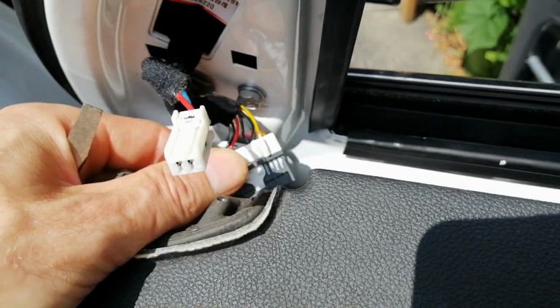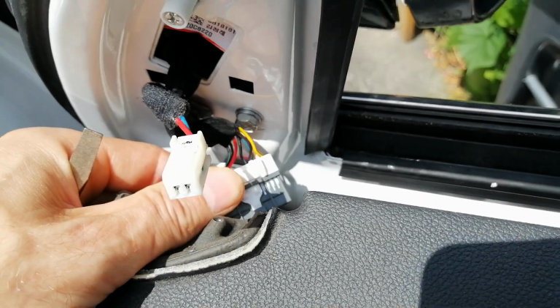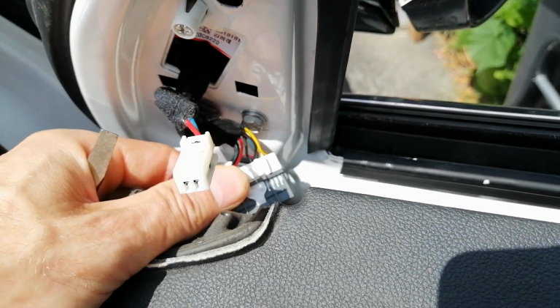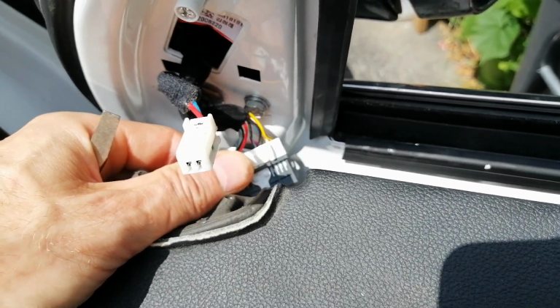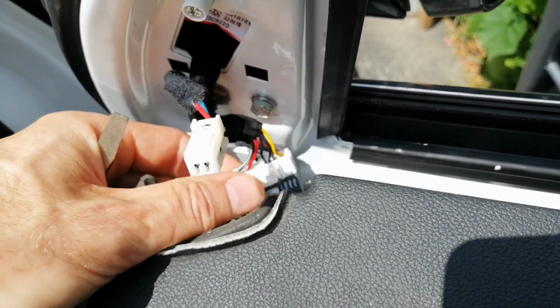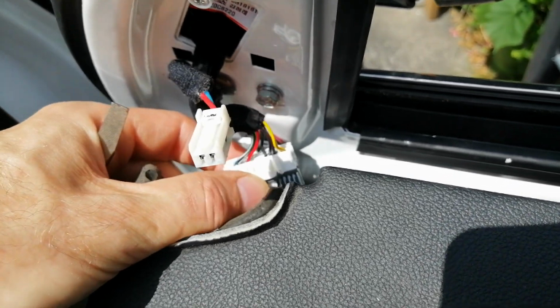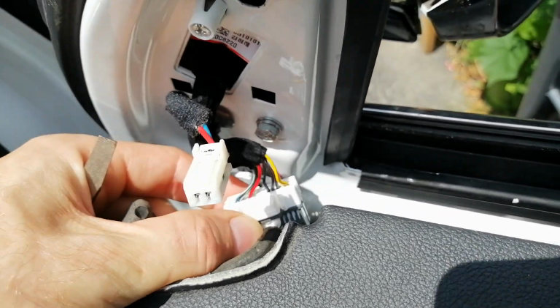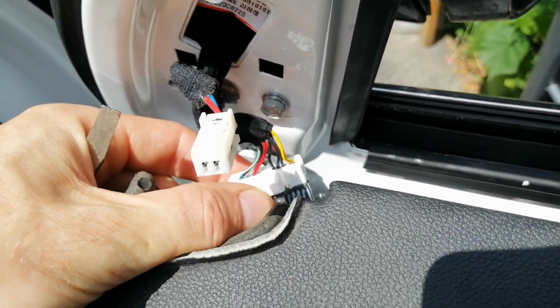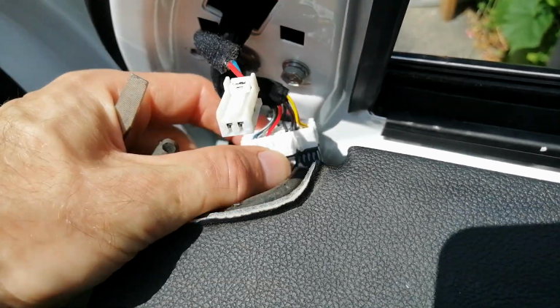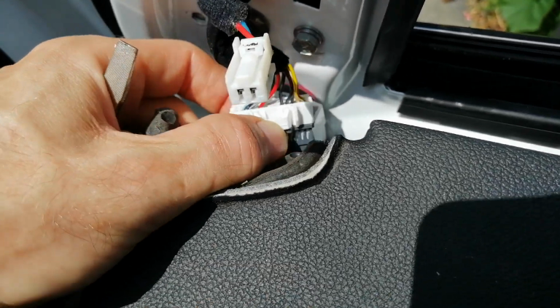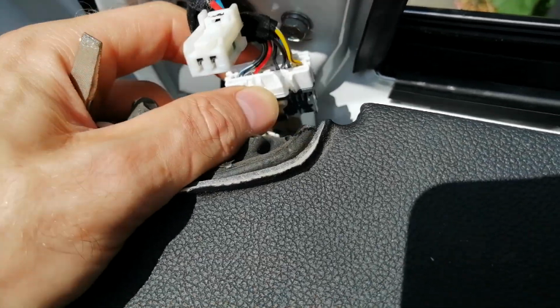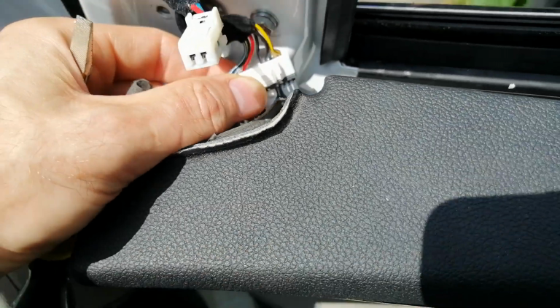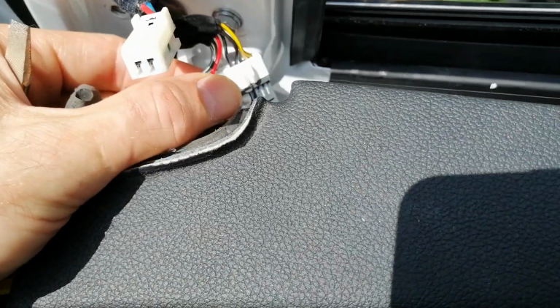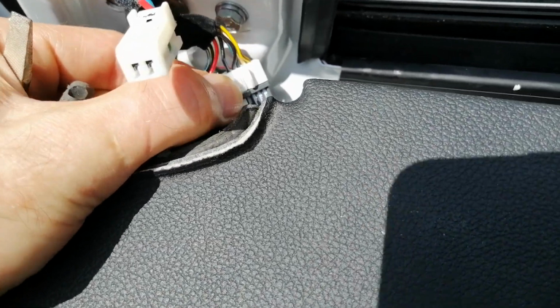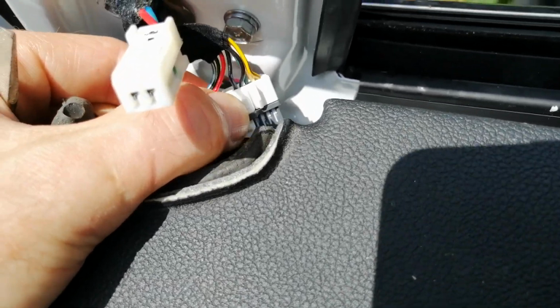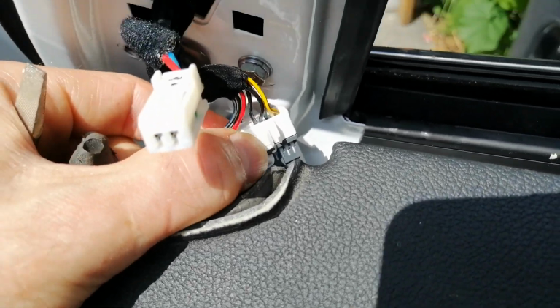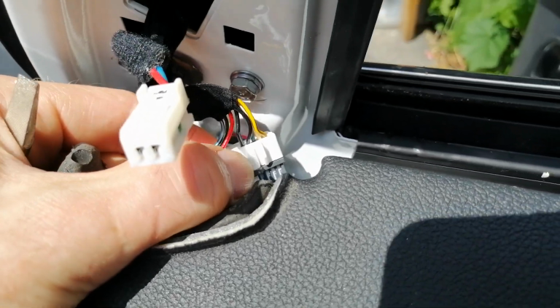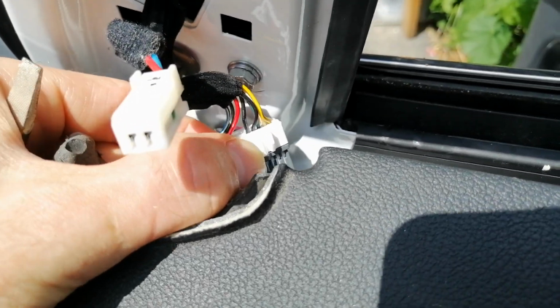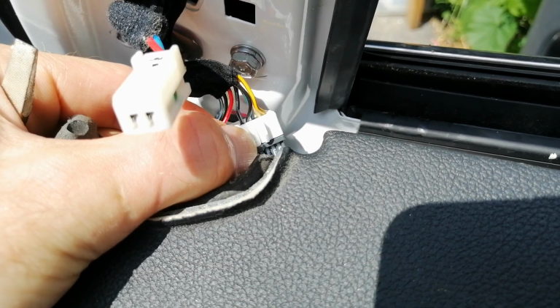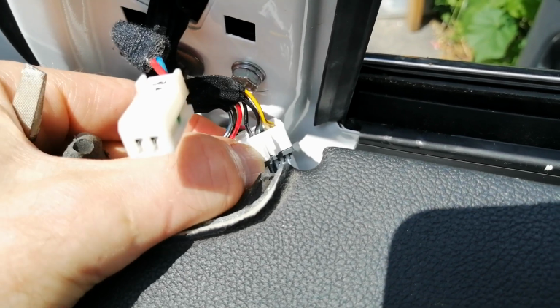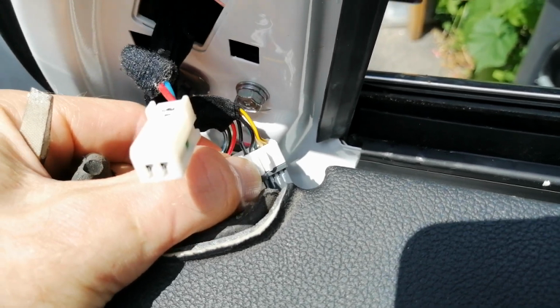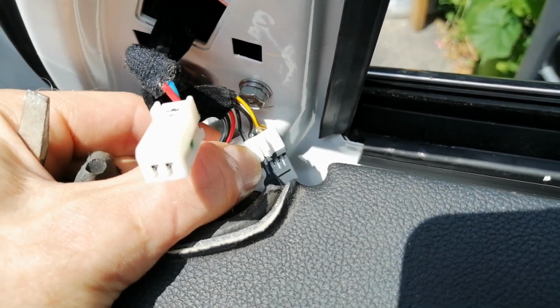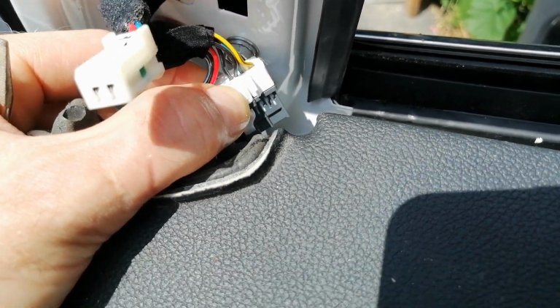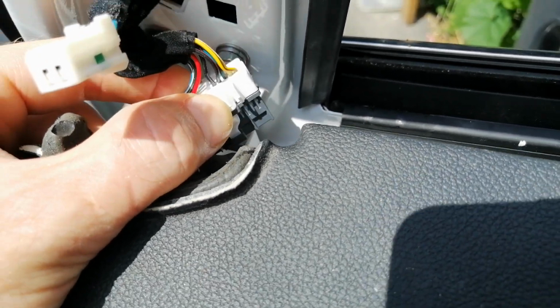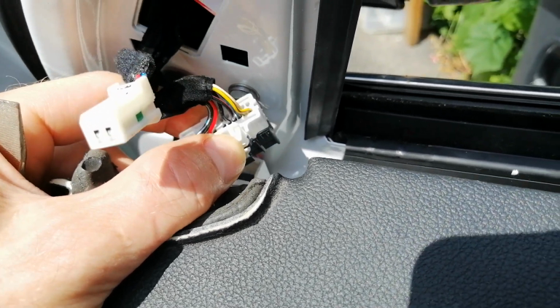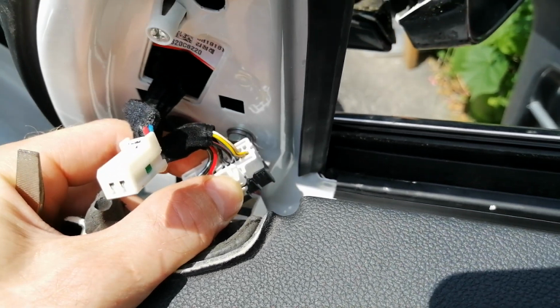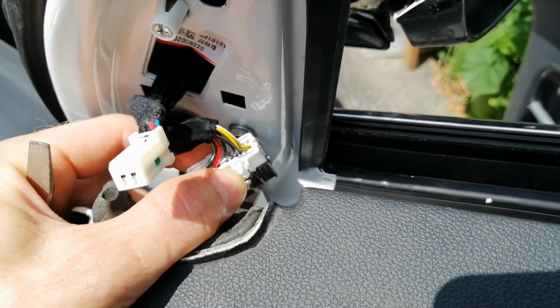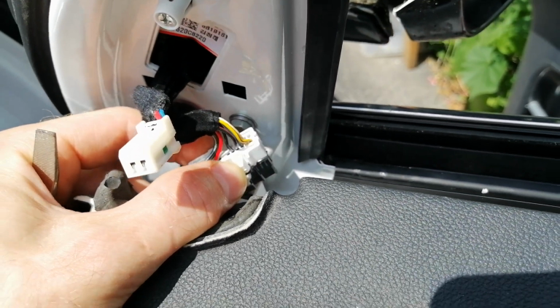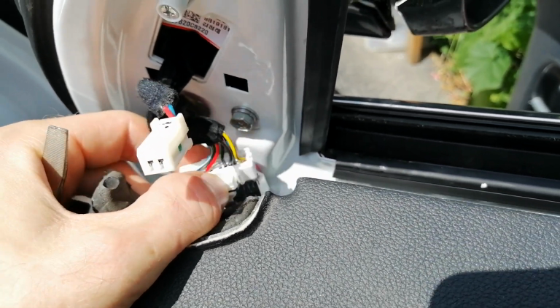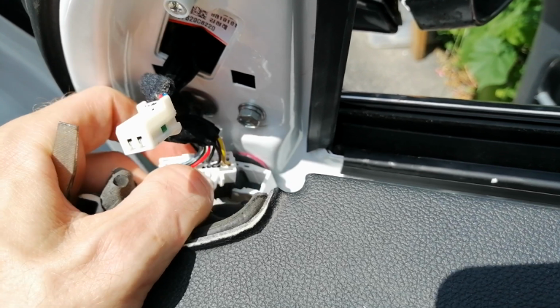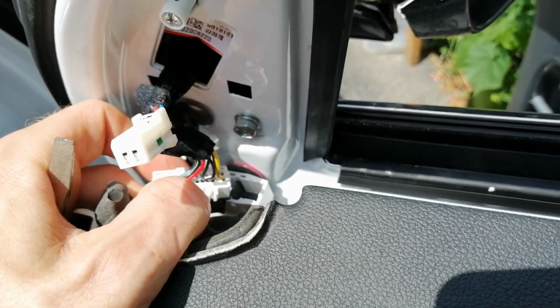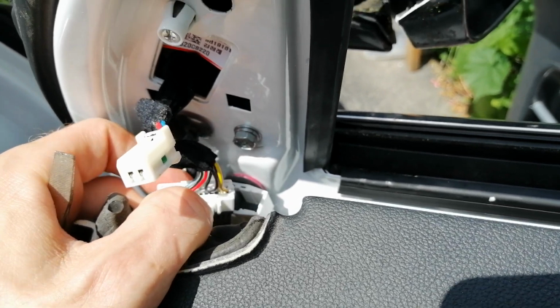The wiring harness is actually surprisingly easy to disconnect. I was struggling with it for a while before I figured out that you simply have to push on this little white tab right here. You can do it with your thumb and it'll pull right out — no problems. You don't have to do anything complicated.